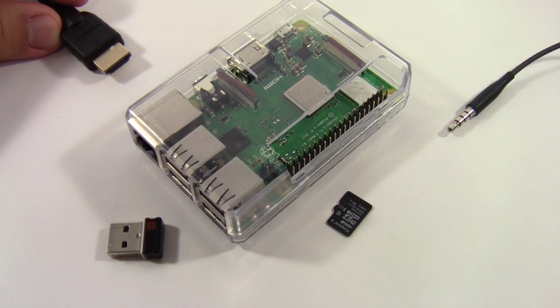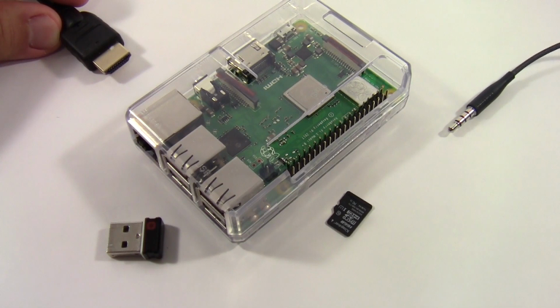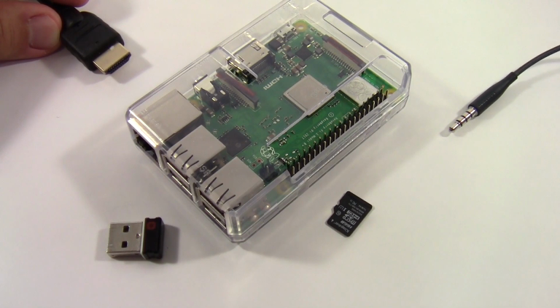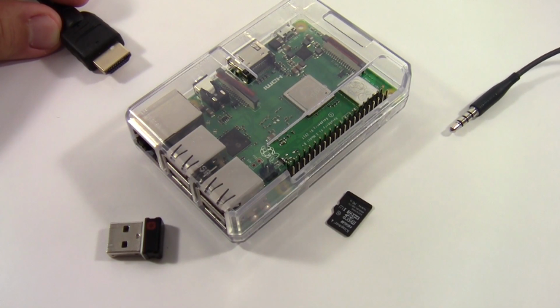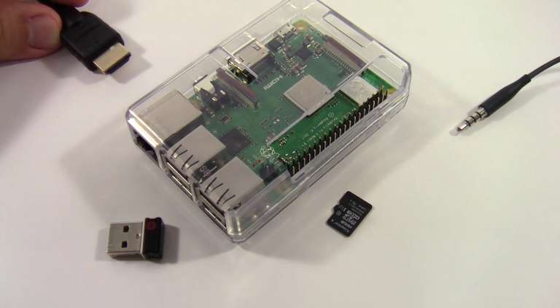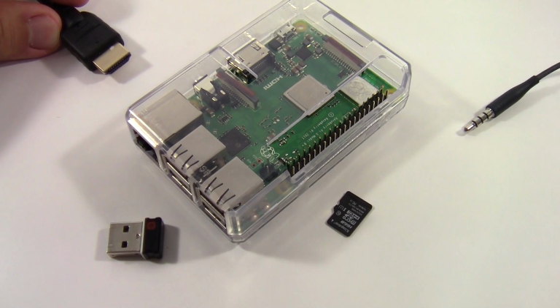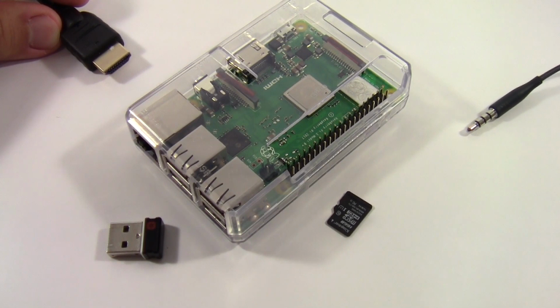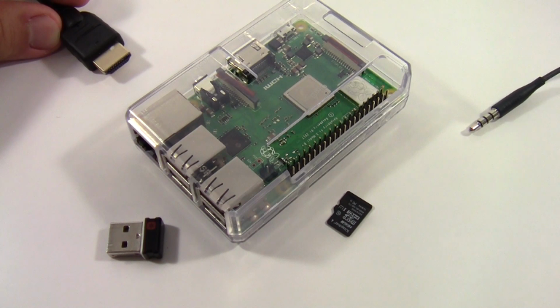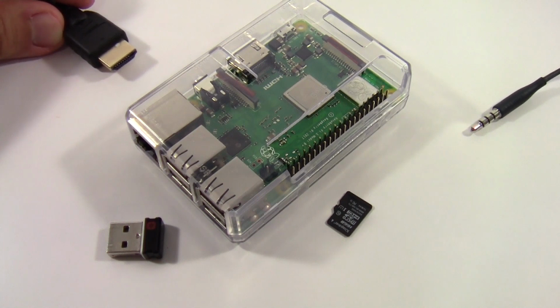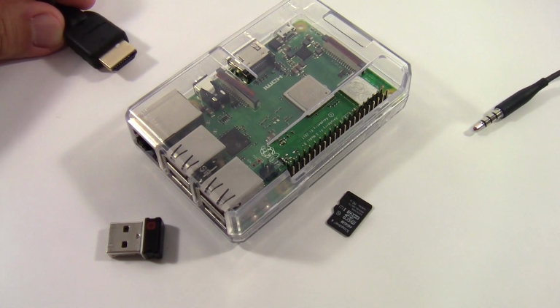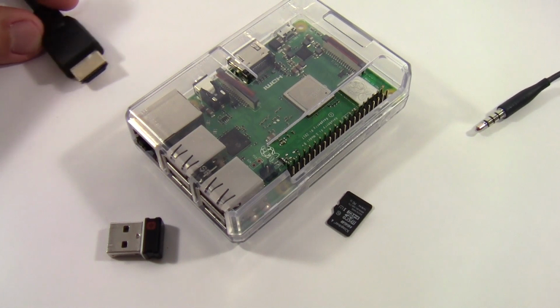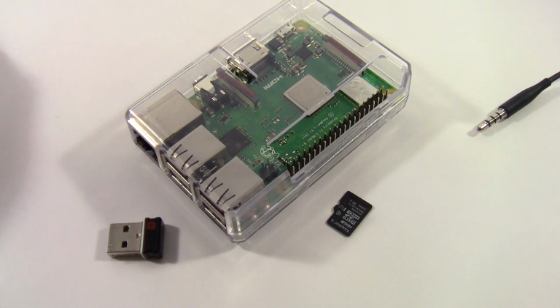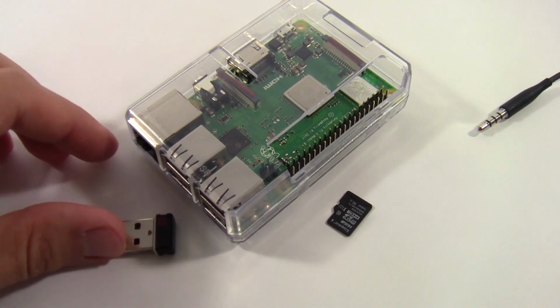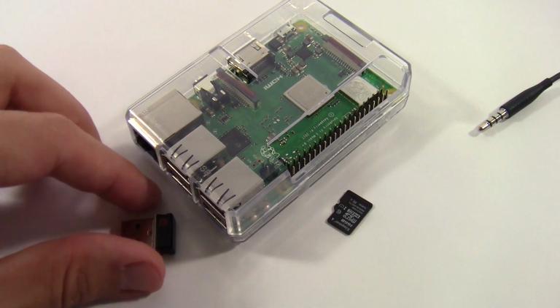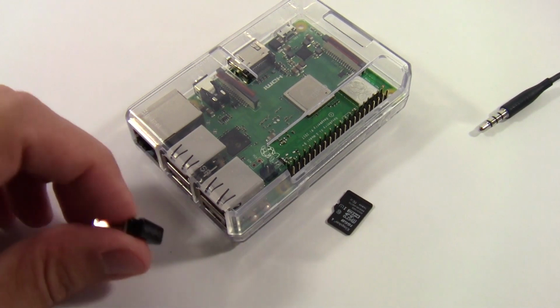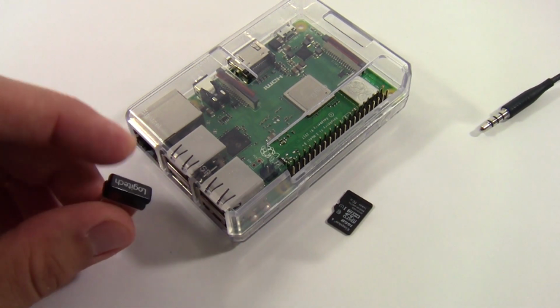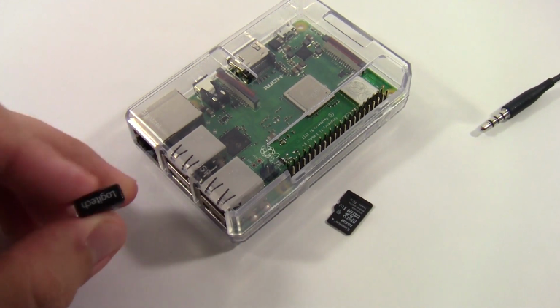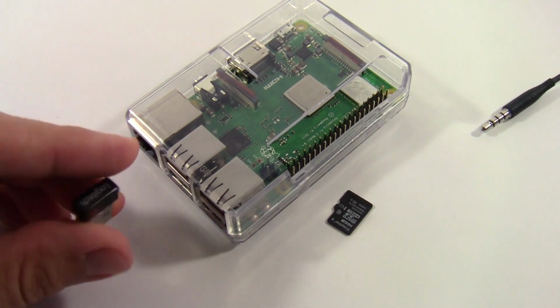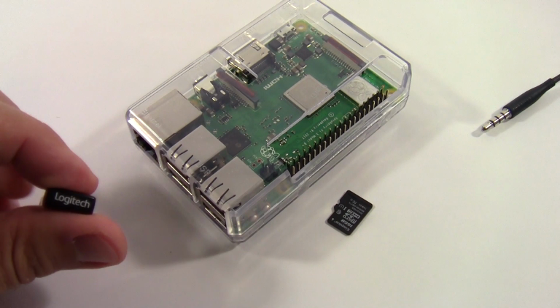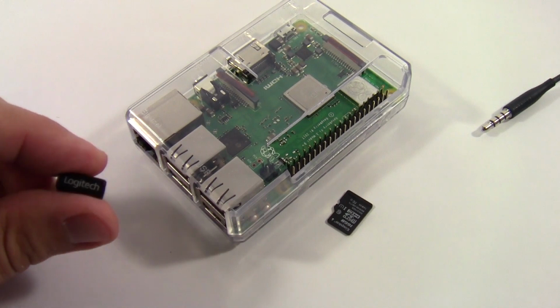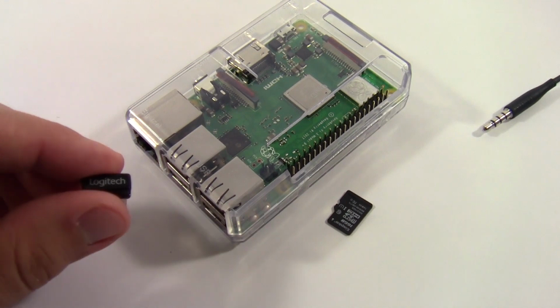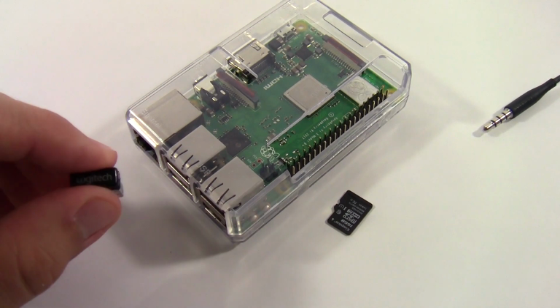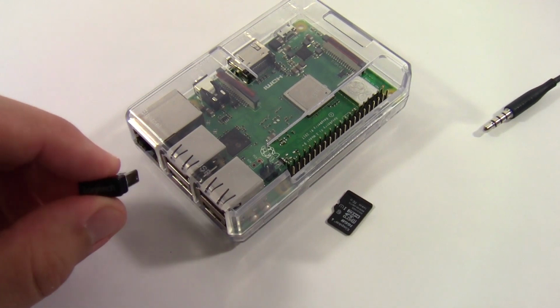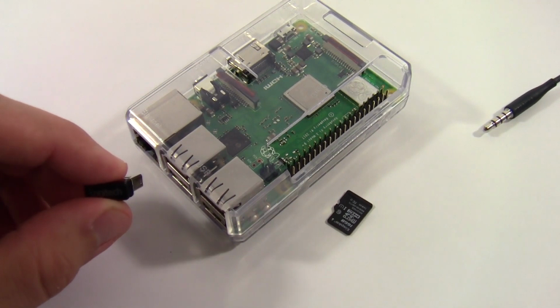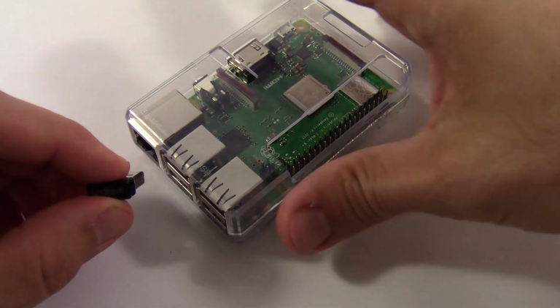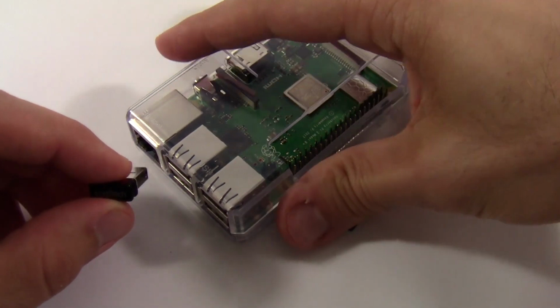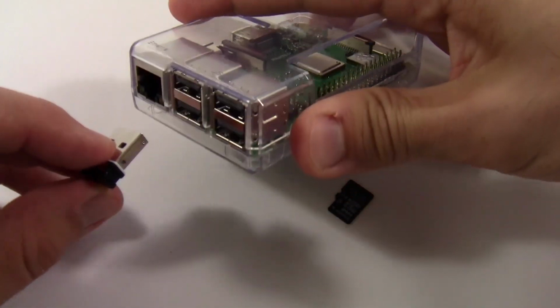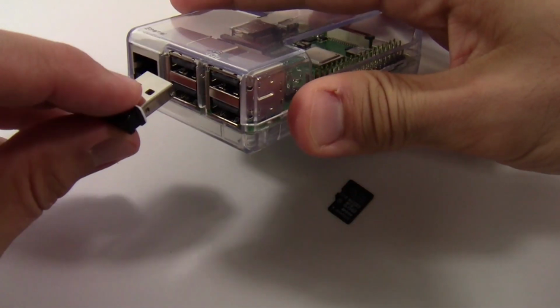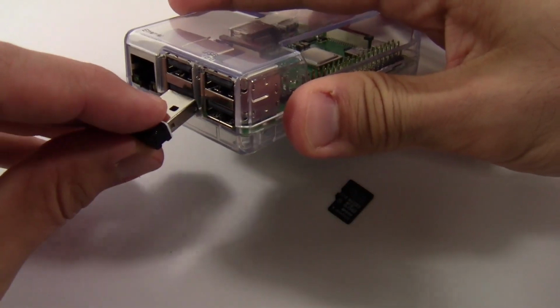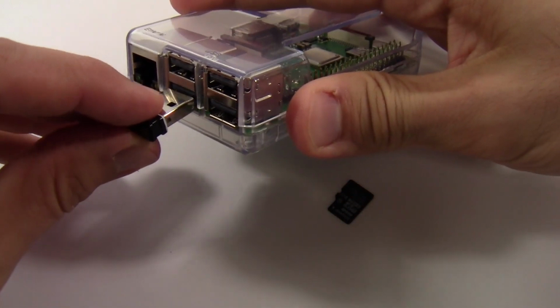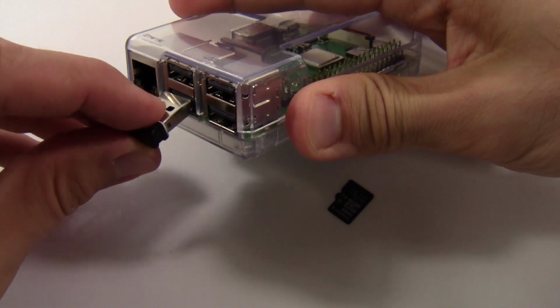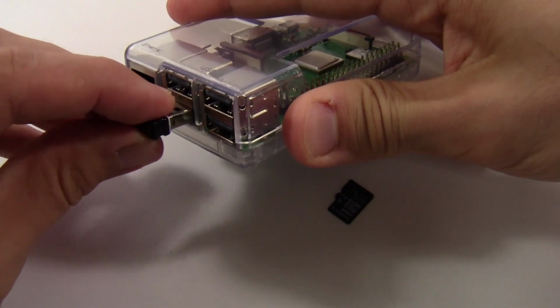Now we're going to plug various peripherals into the Raspberry Pi, and again it doesn't matter exactly what order you do this in. Here I have a USB adapter for a wireless keyboard and mouse, so I'm just going to plug that into one of the USB ports.